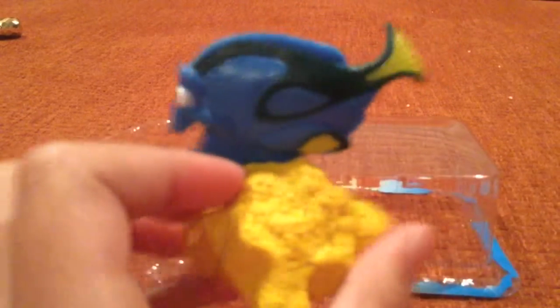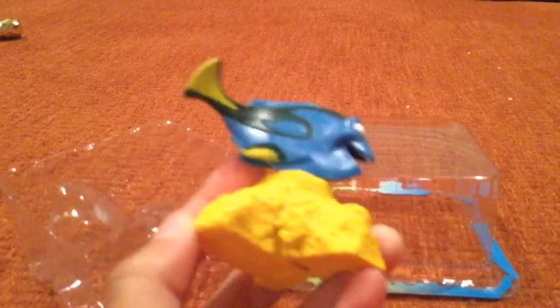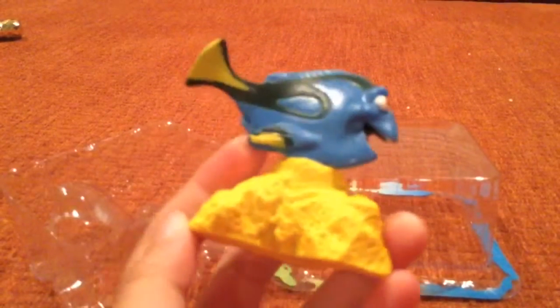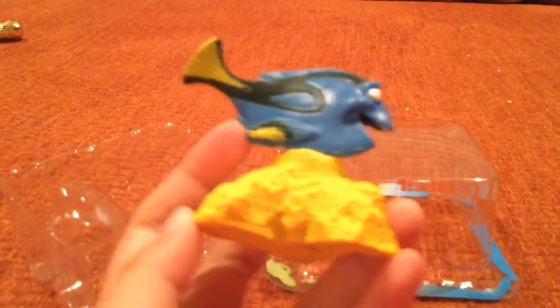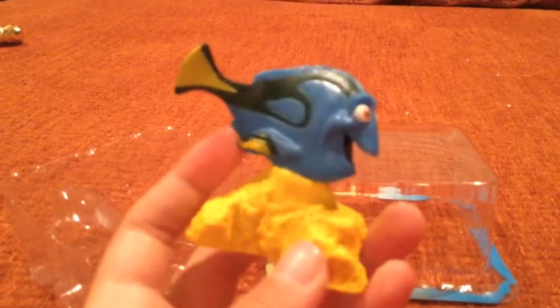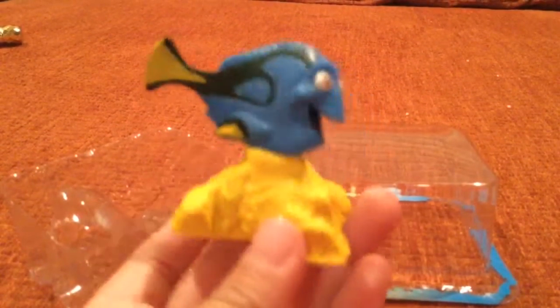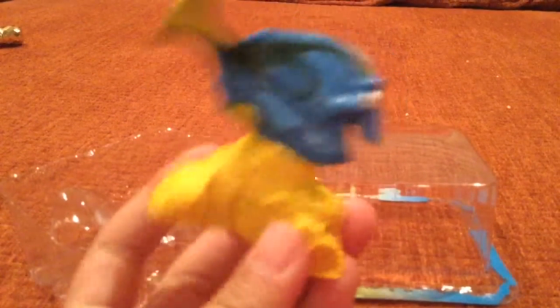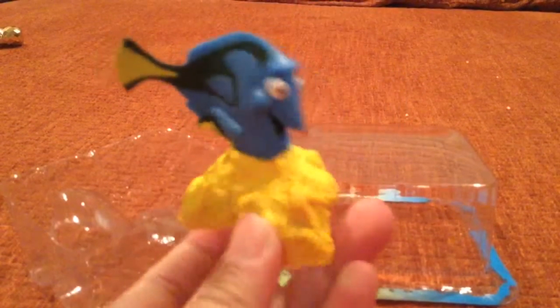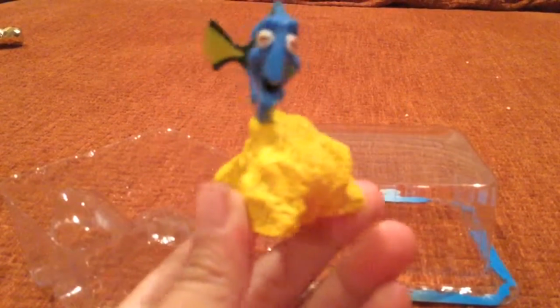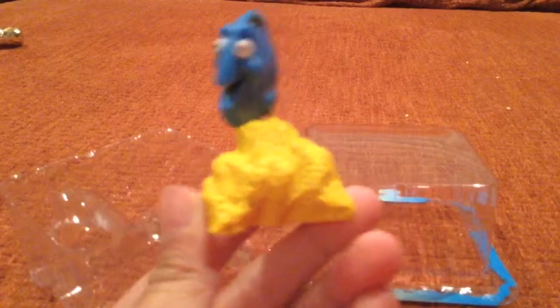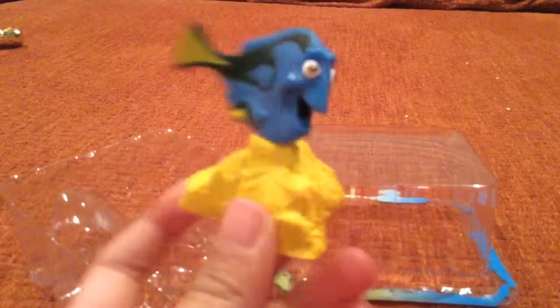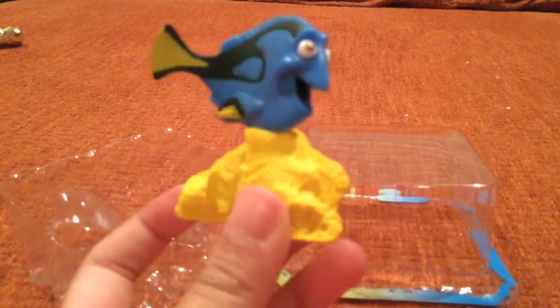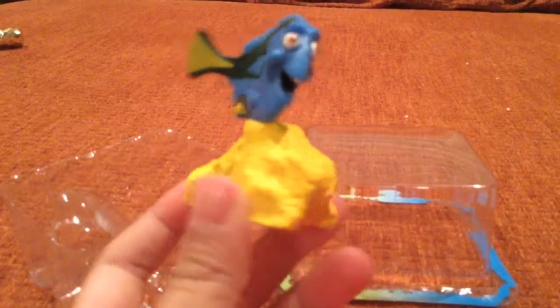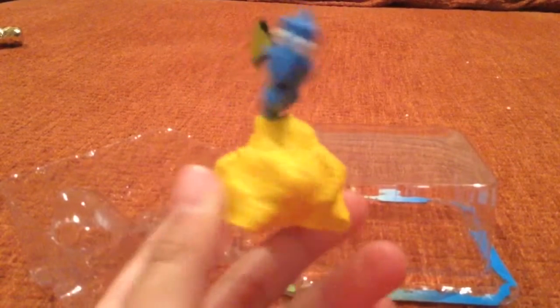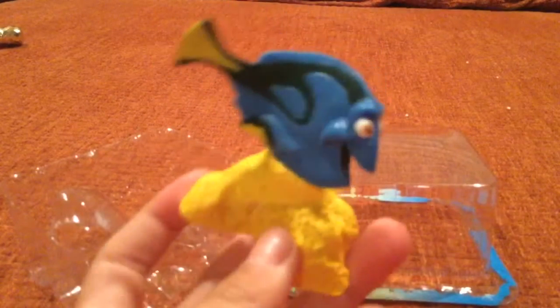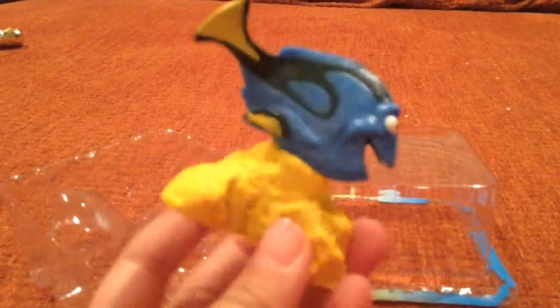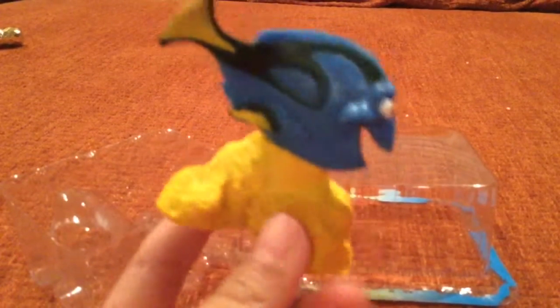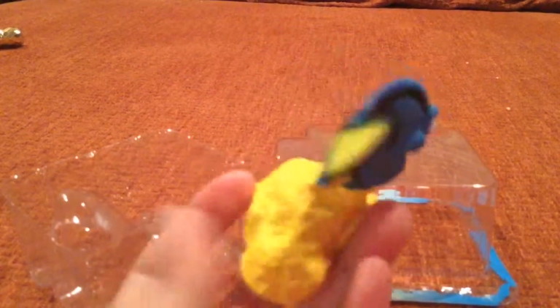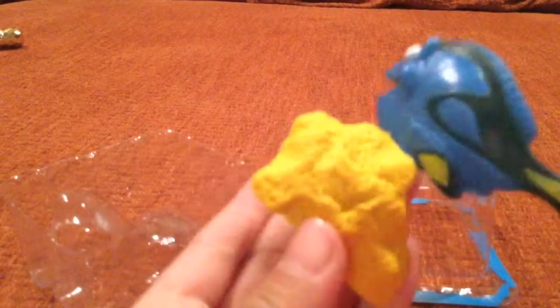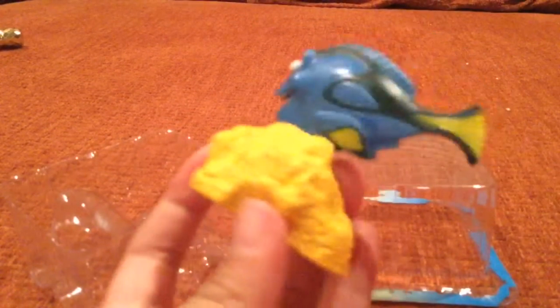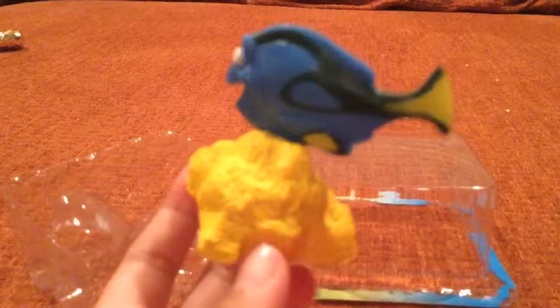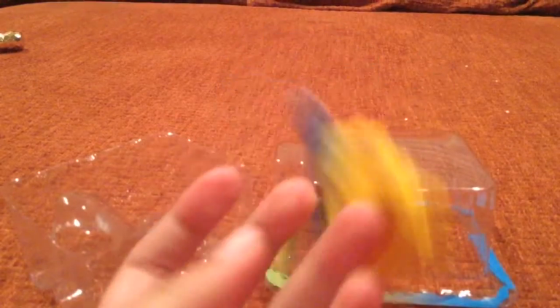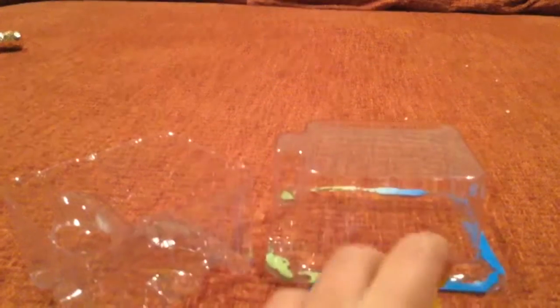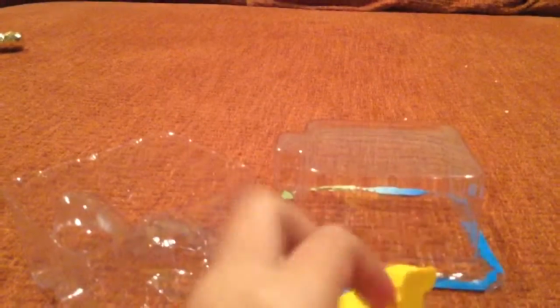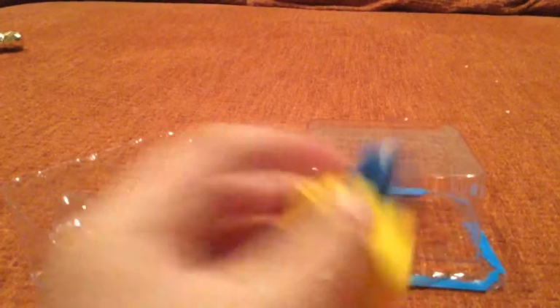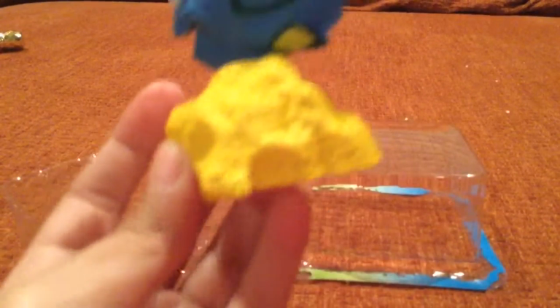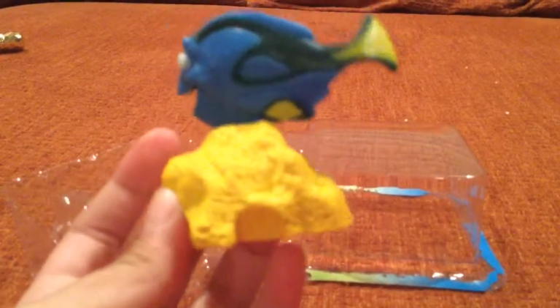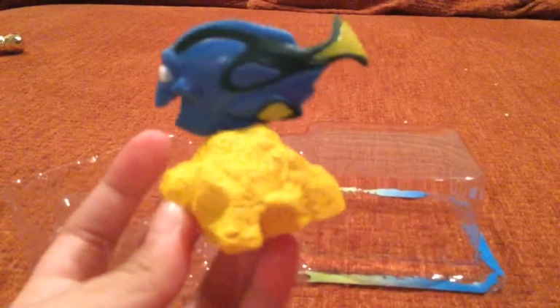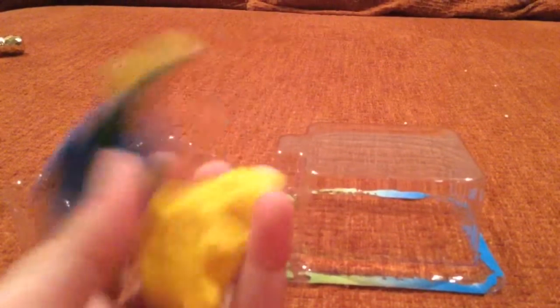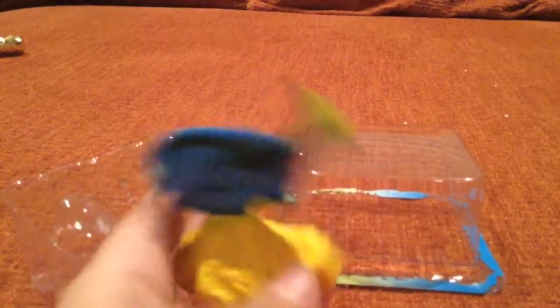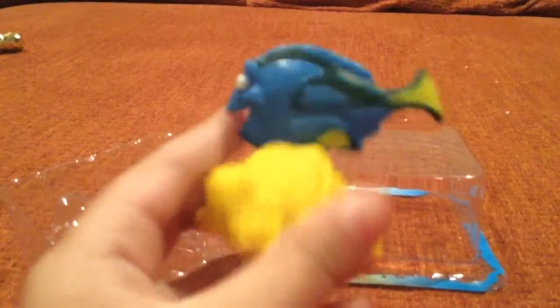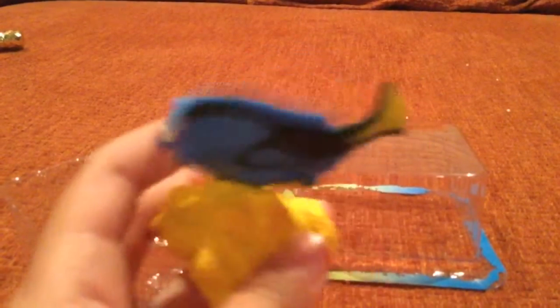I might use this for a video, so if I get at least one like I will be able to use this. Bye!